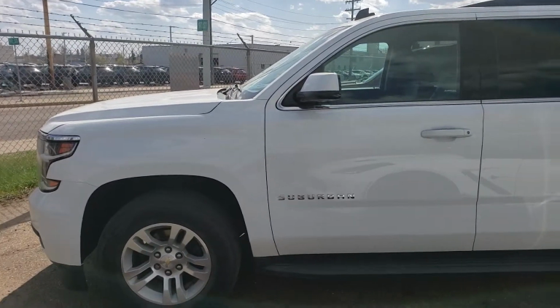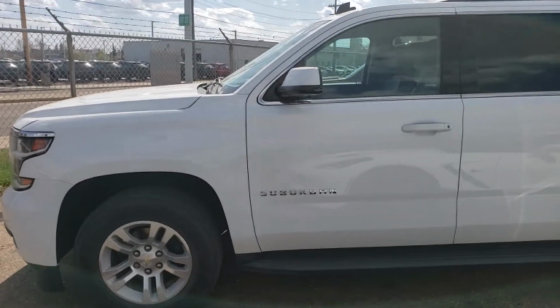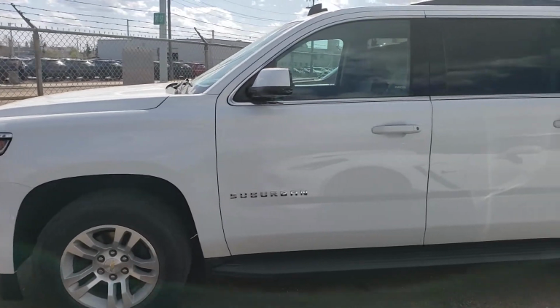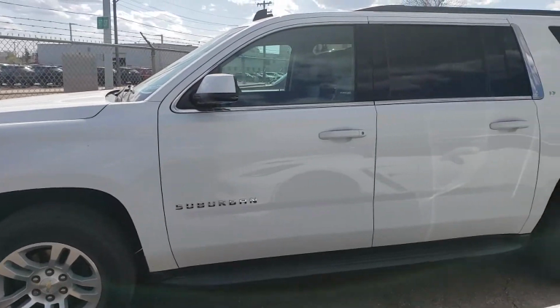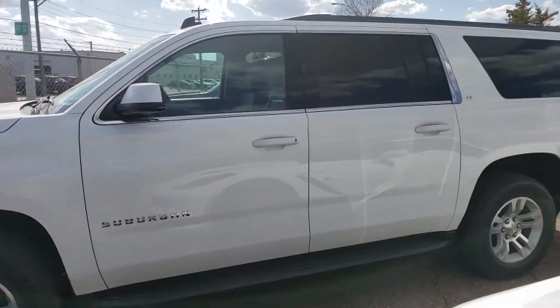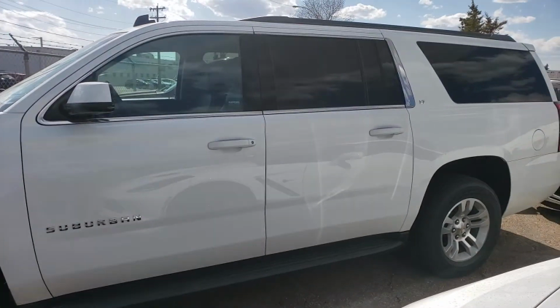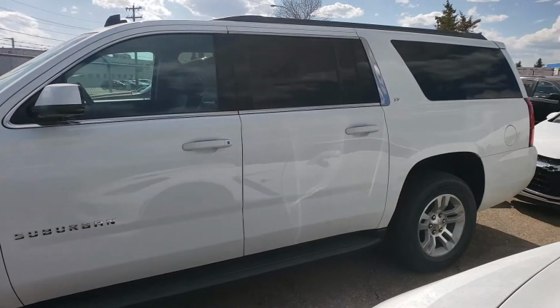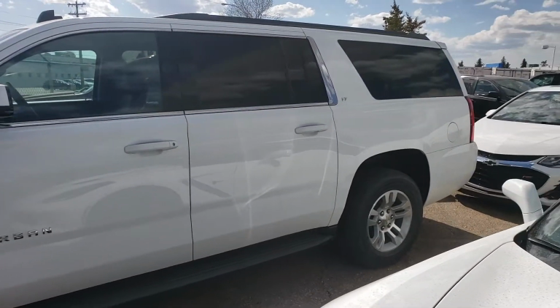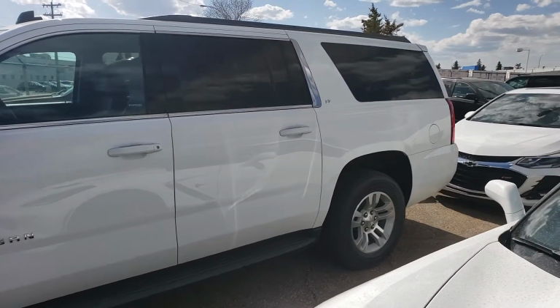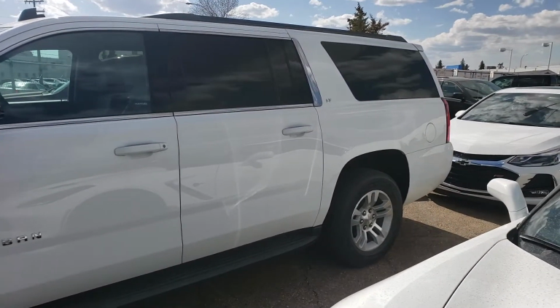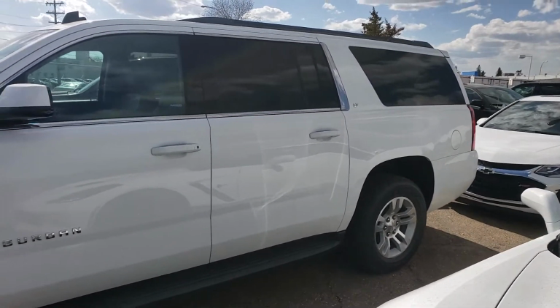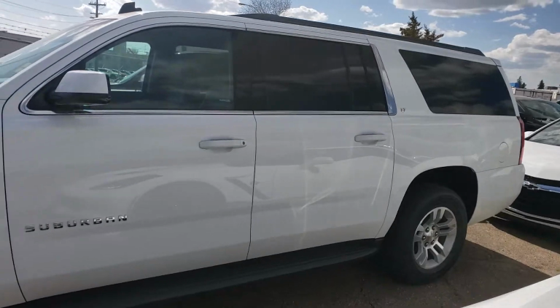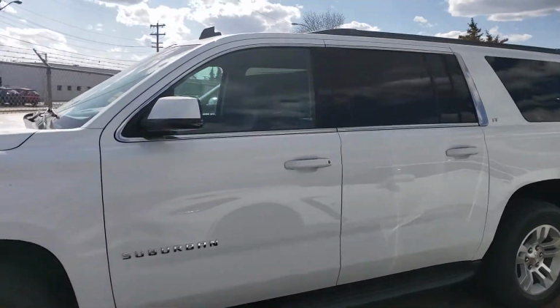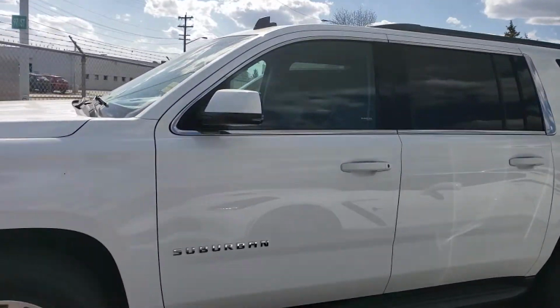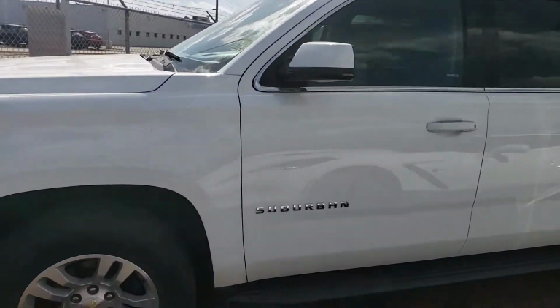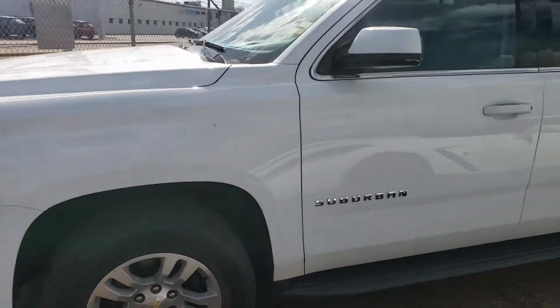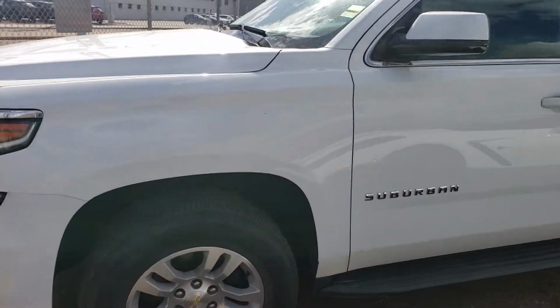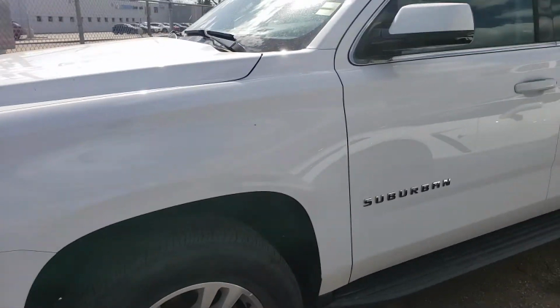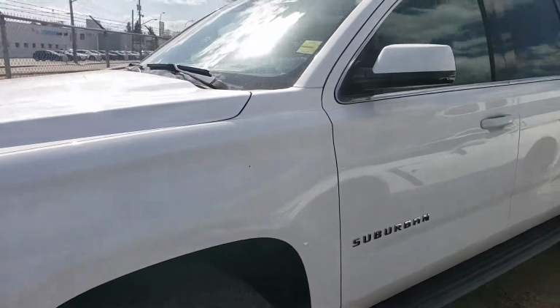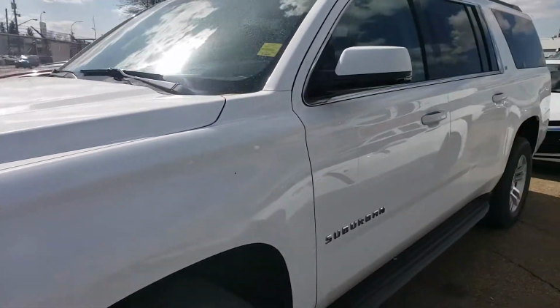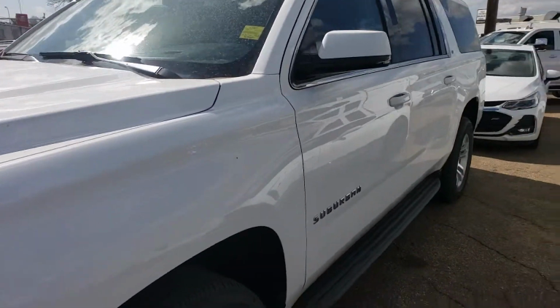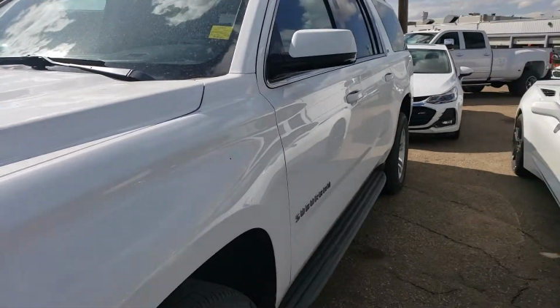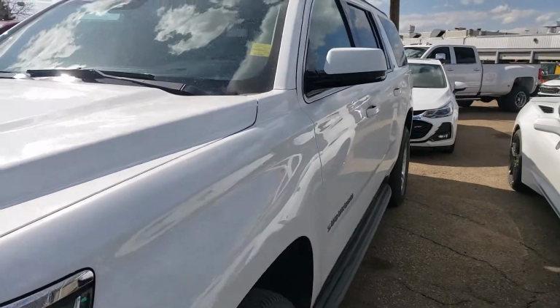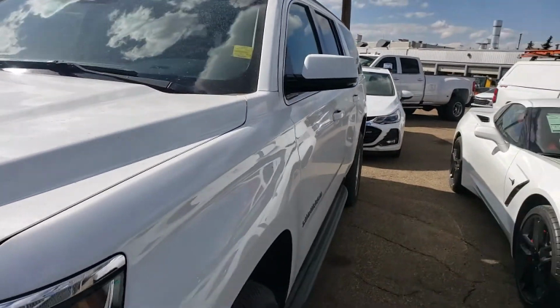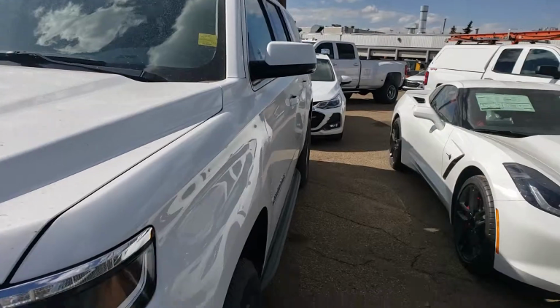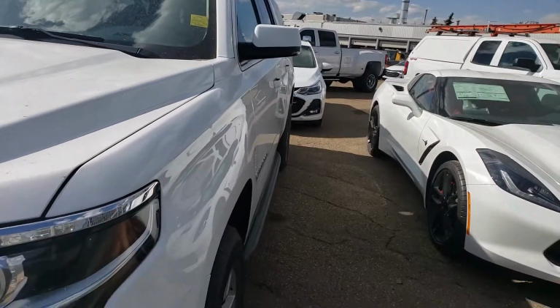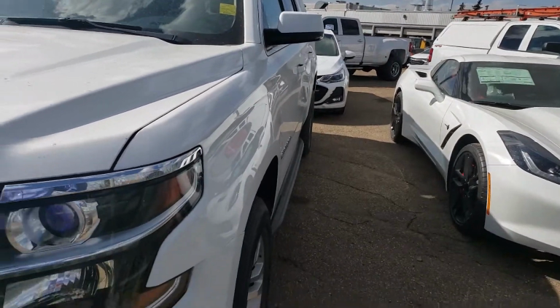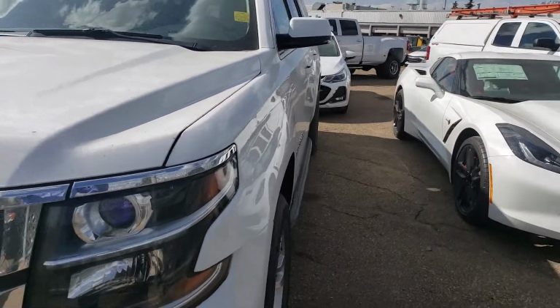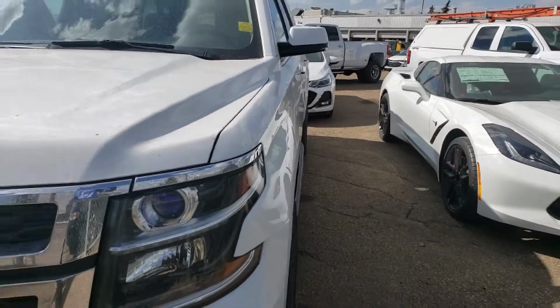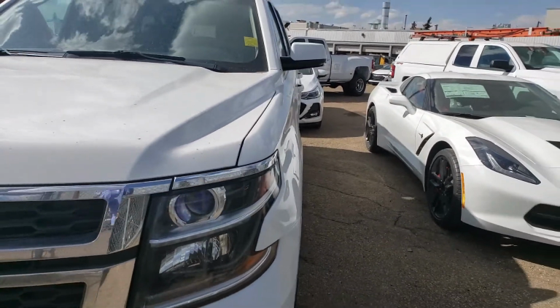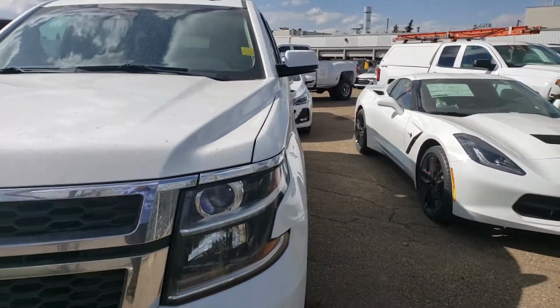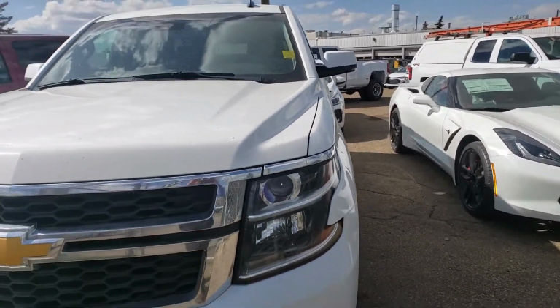Hey guys, Tony here at Northgate GM. We're taking a look at a 2015 Chevrolet Suburban. This one is white in color as you can see, and it has approximately 82,000 kilometers just over.